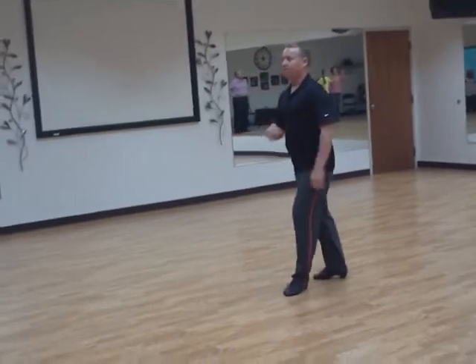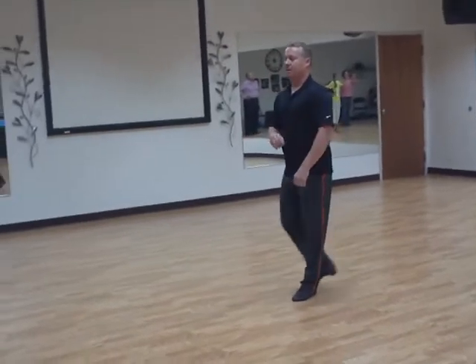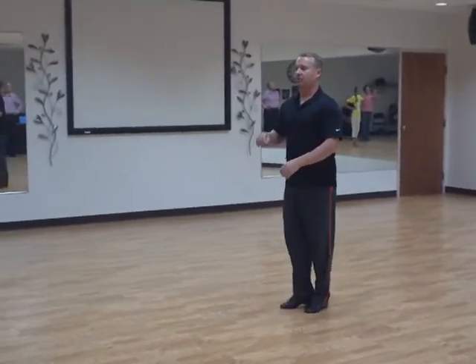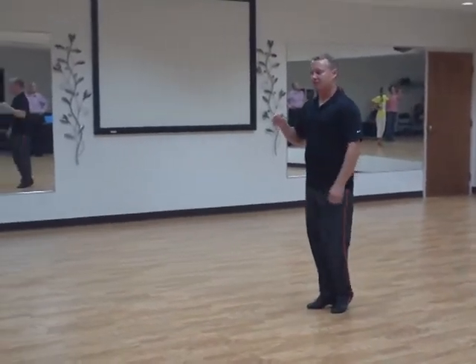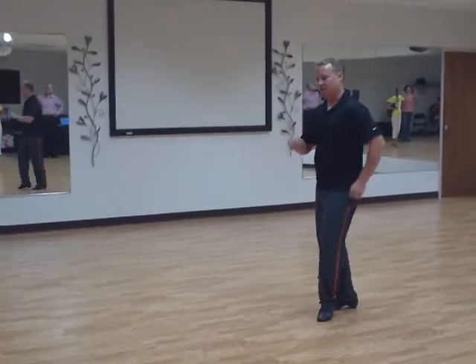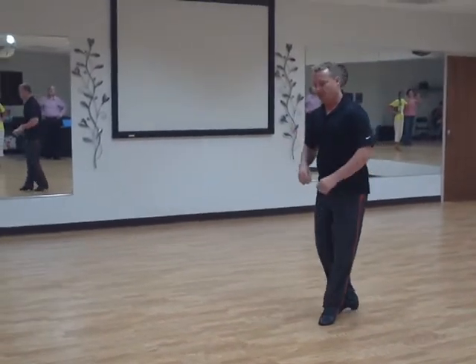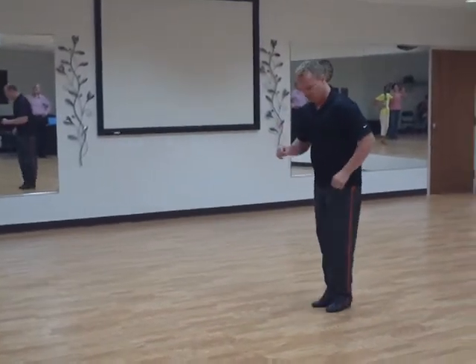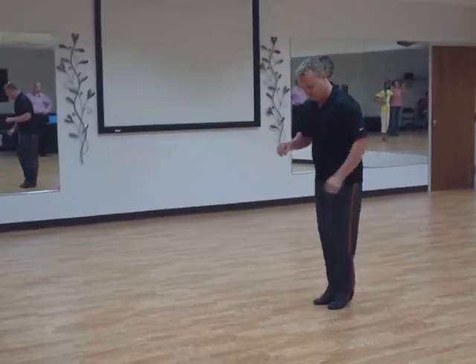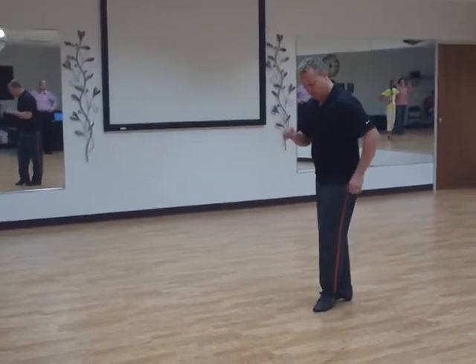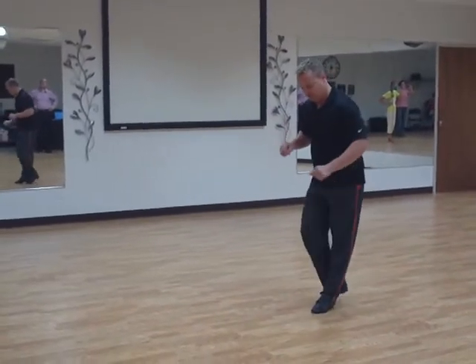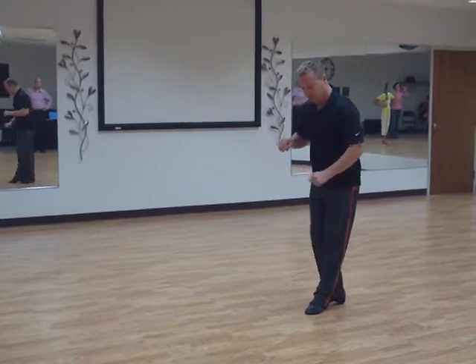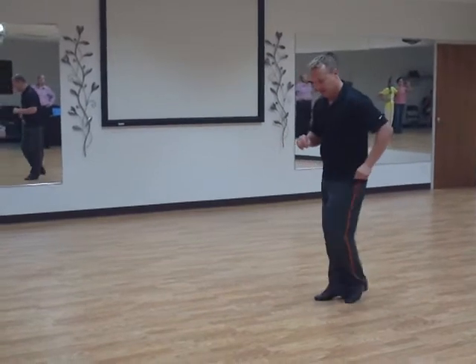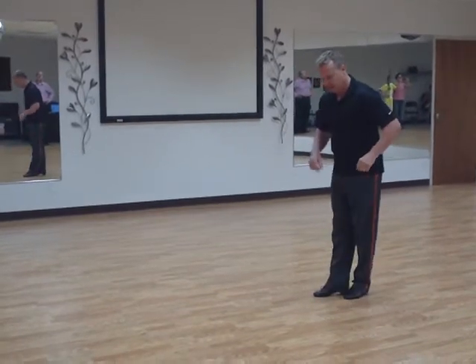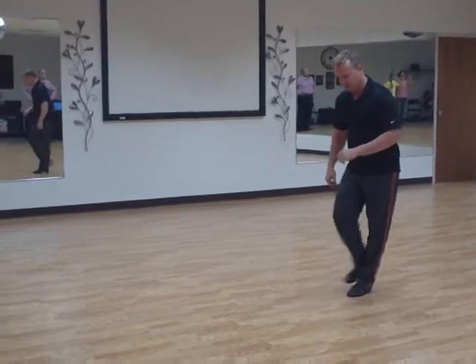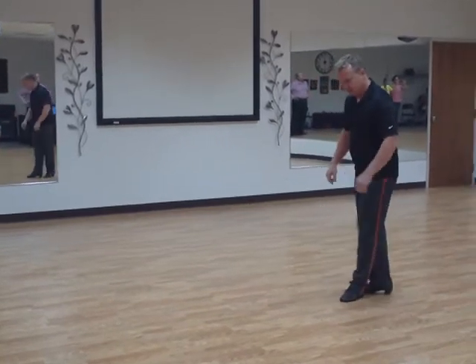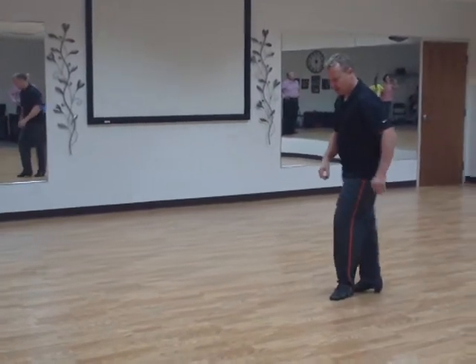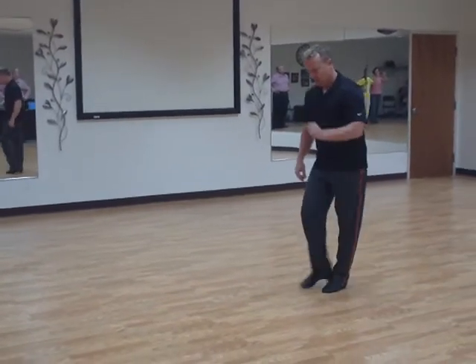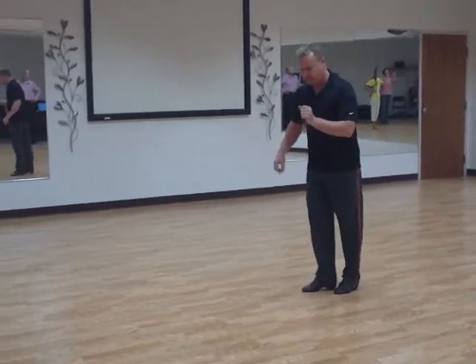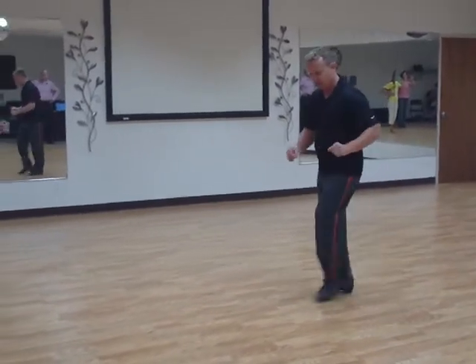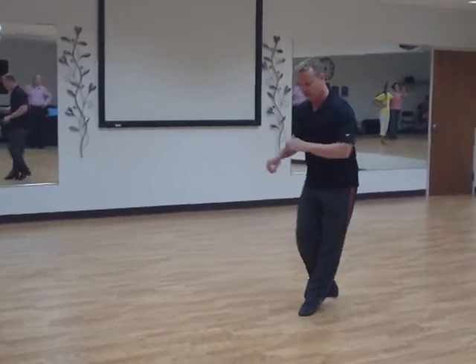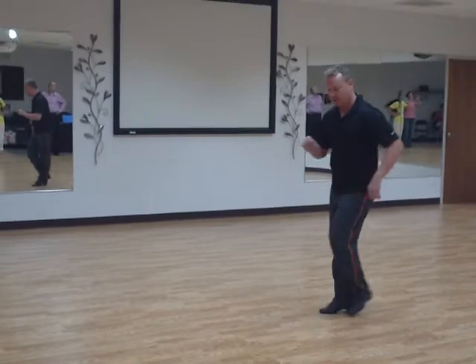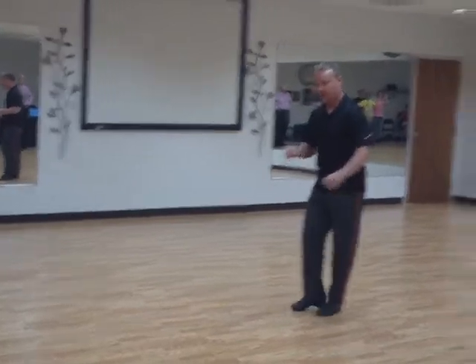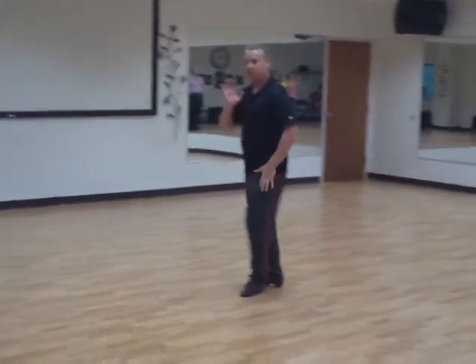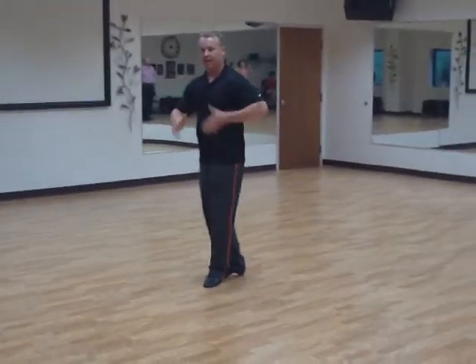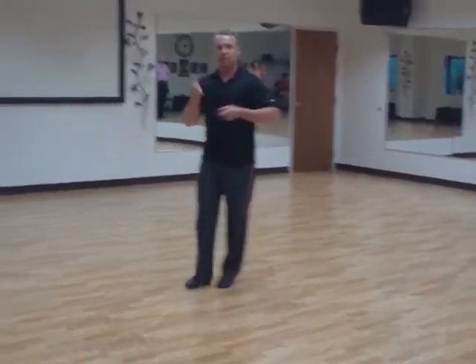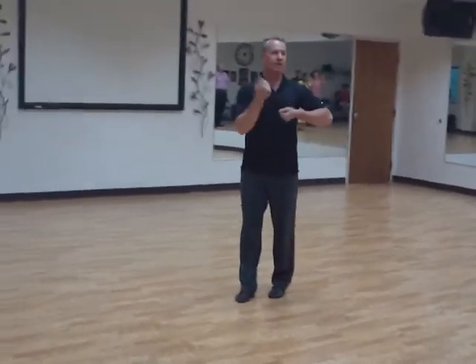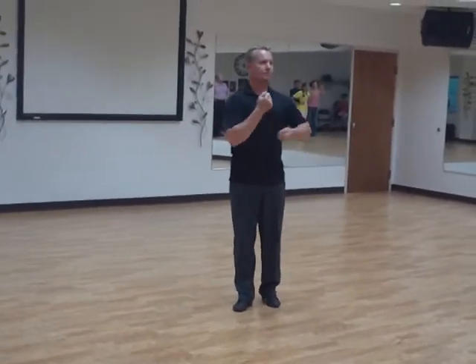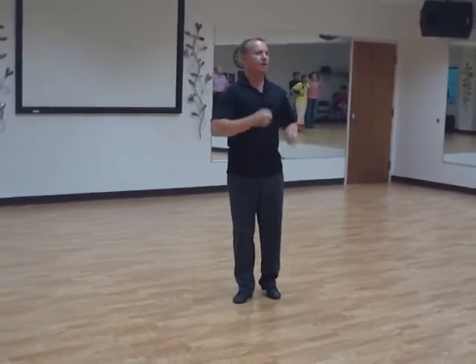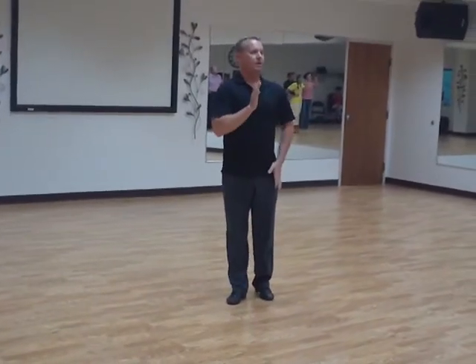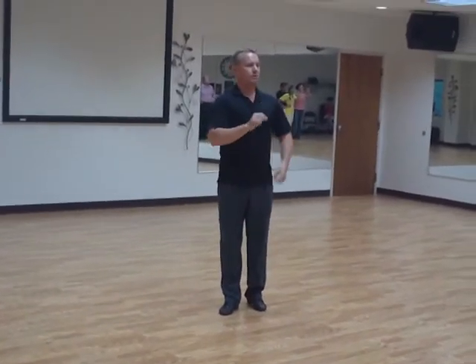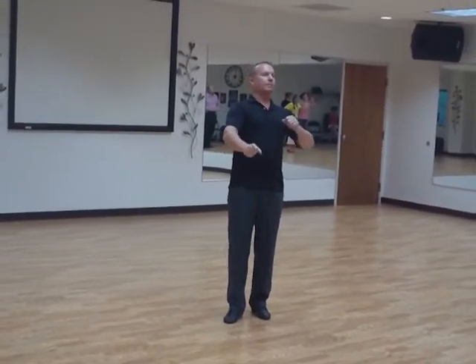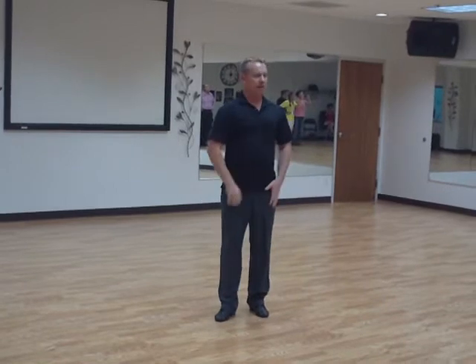Most of the time when you're dancing salsa you want to keep it small. So even though I'm just moving a little bit, that's still a forward step, that's still a backward step. Quick, quick, slow — it's more about keeping it small, keep the legs pumping, and don't lean back with your head.